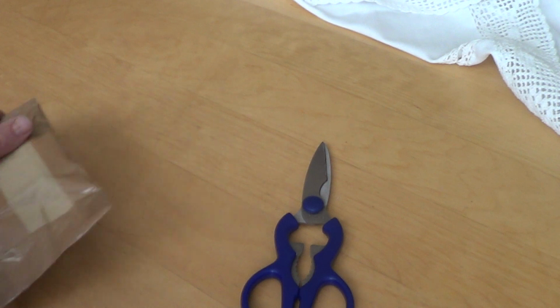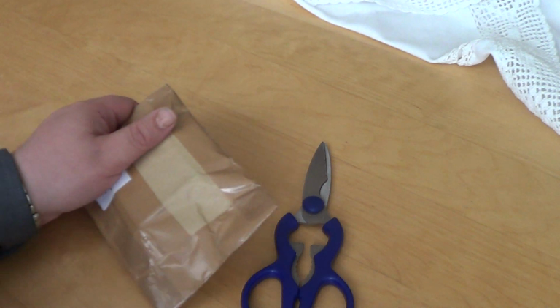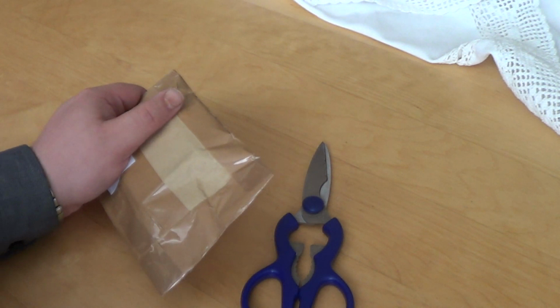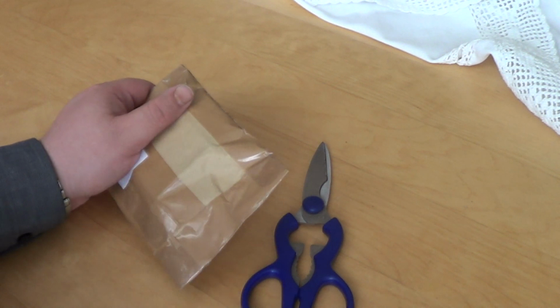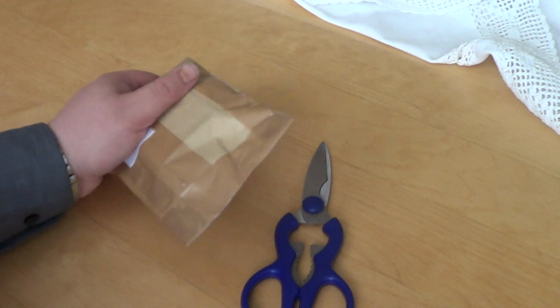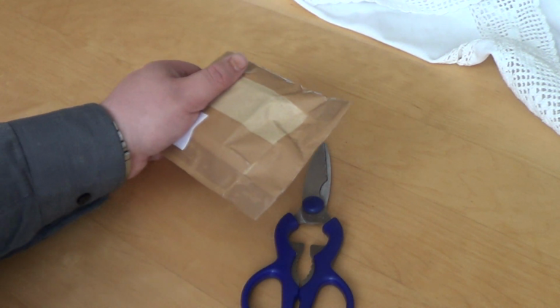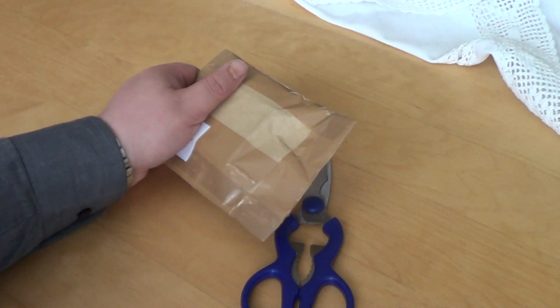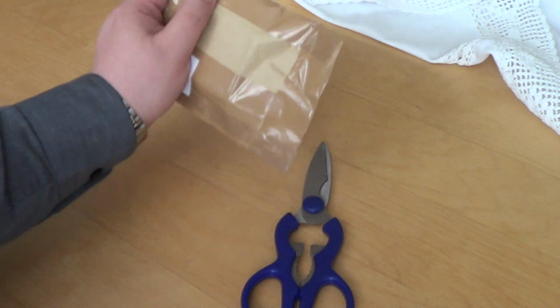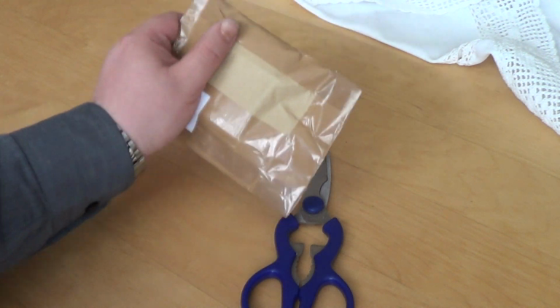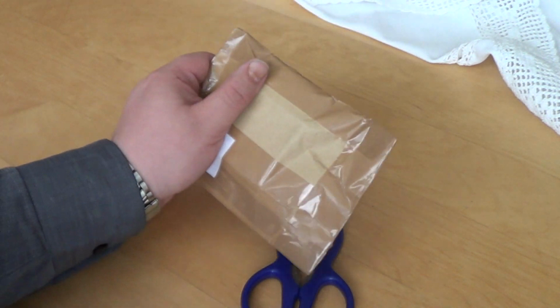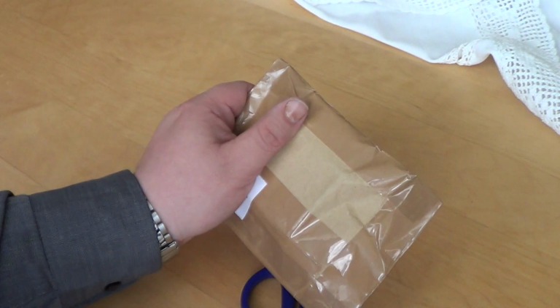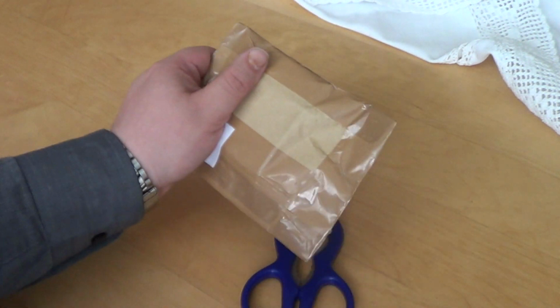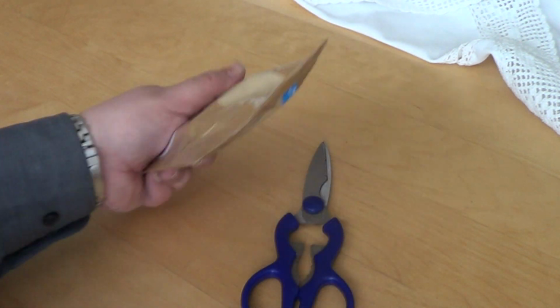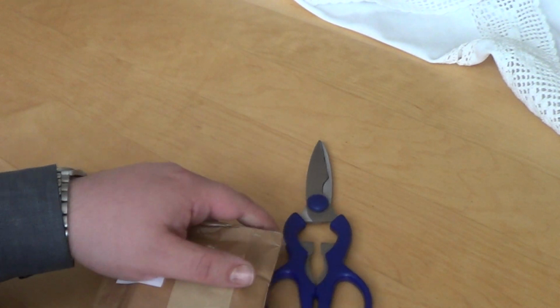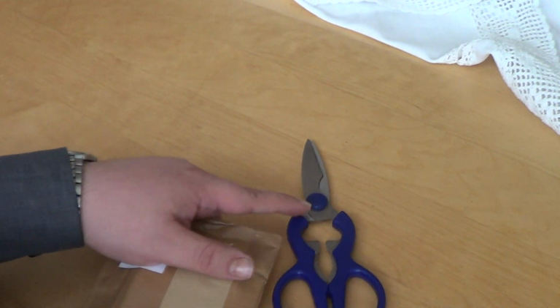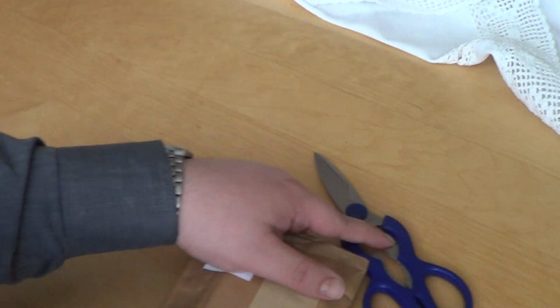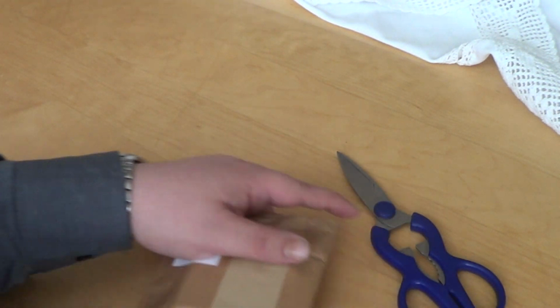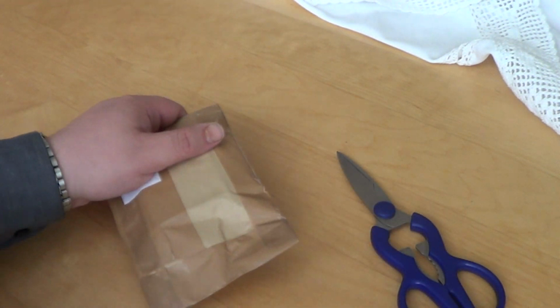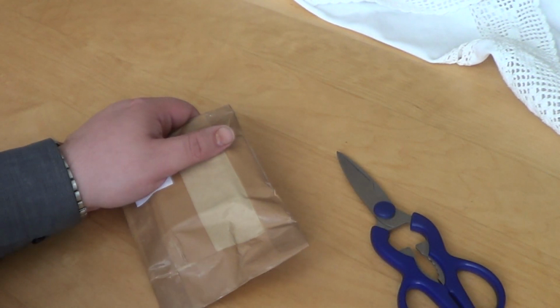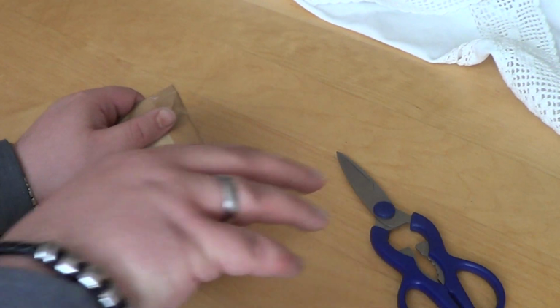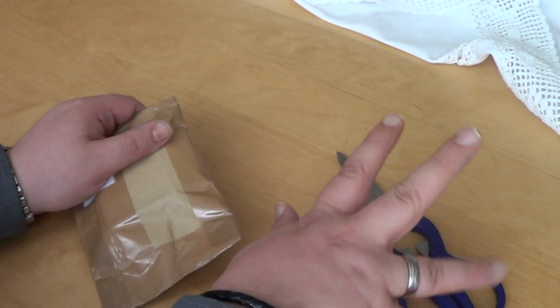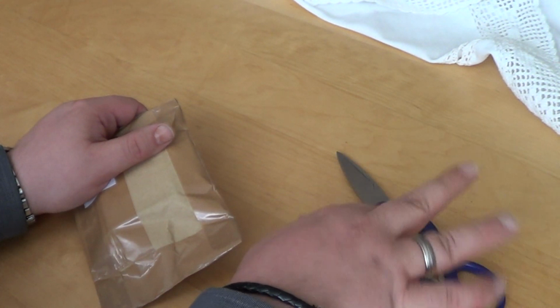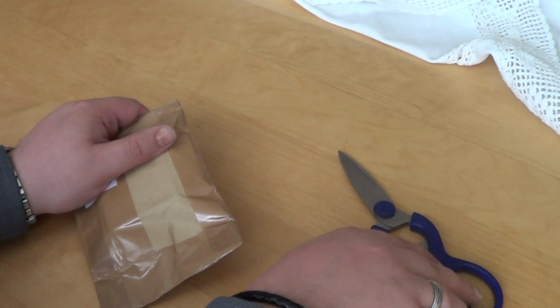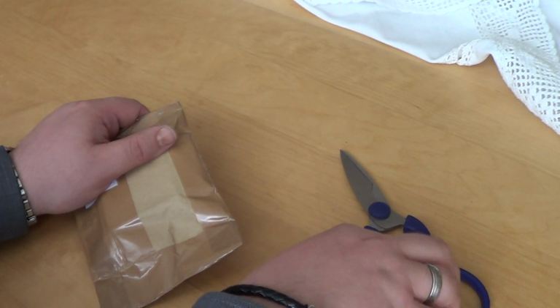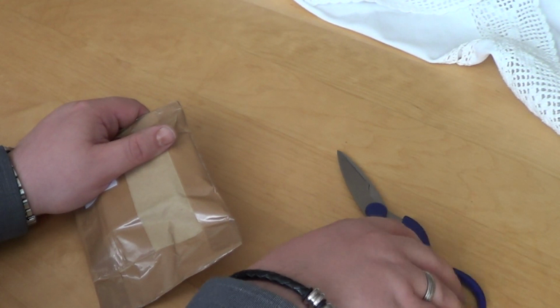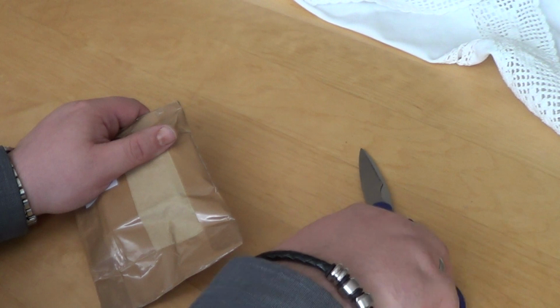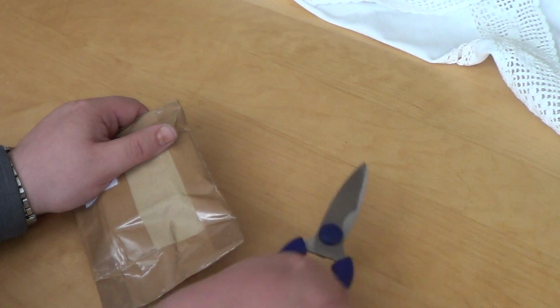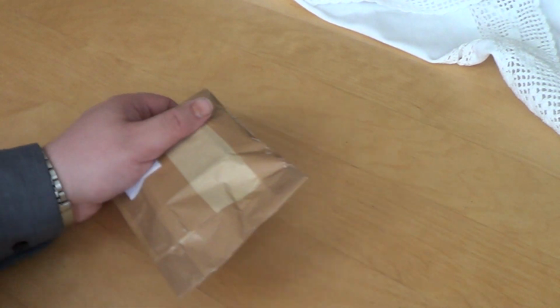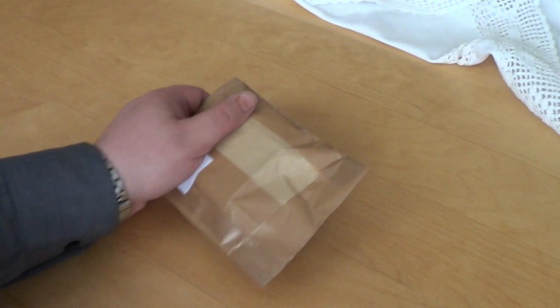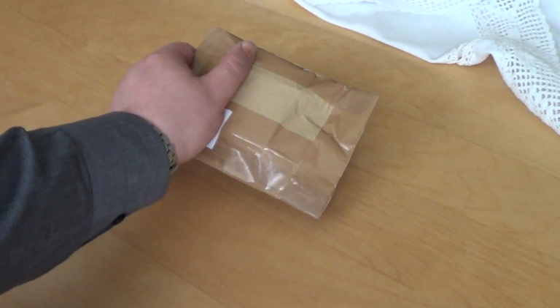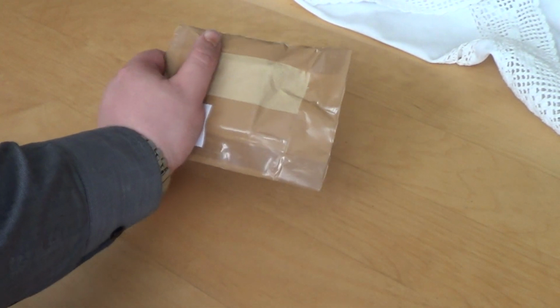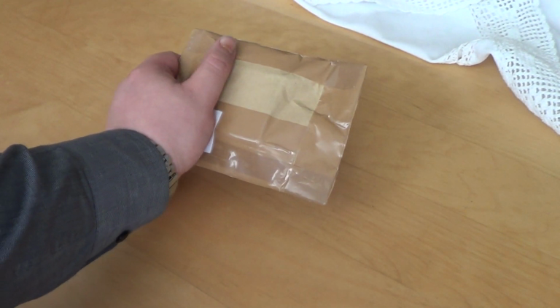Hey hey fellow nerds! I have received yet another parcel, this time from Courage and Honour for my 250 subs competition. So let's take a look what's inside.